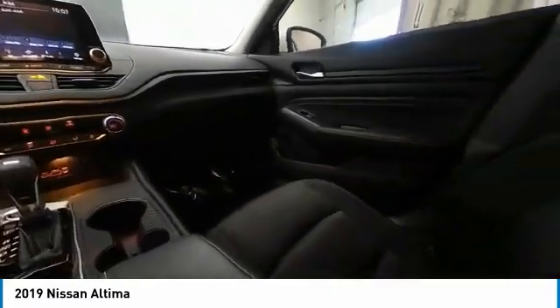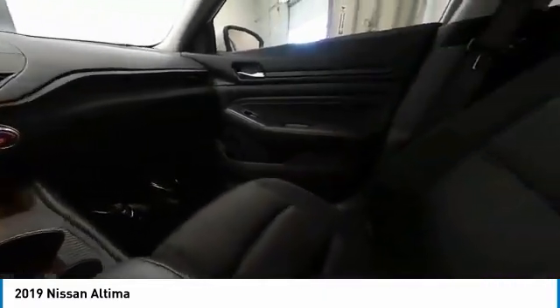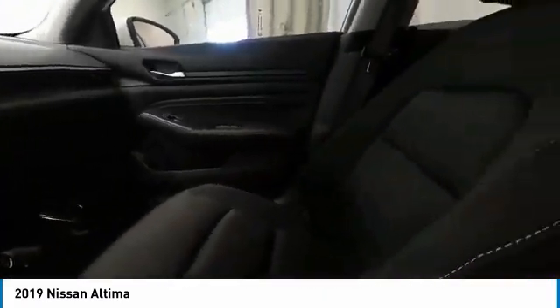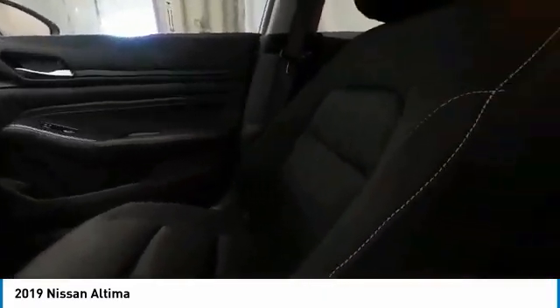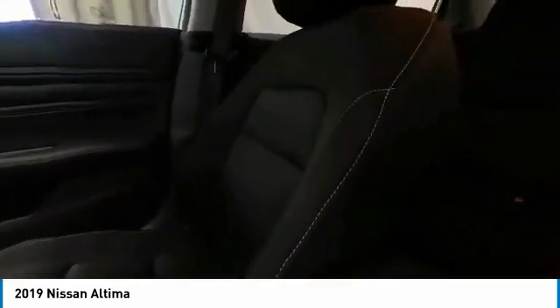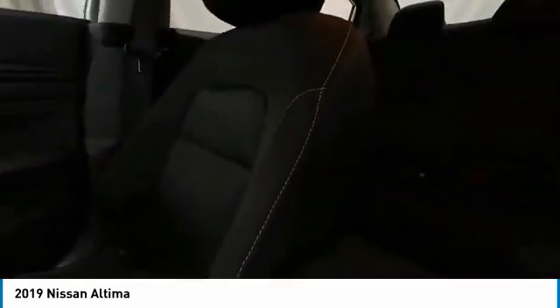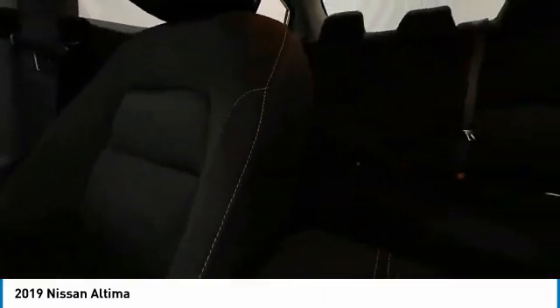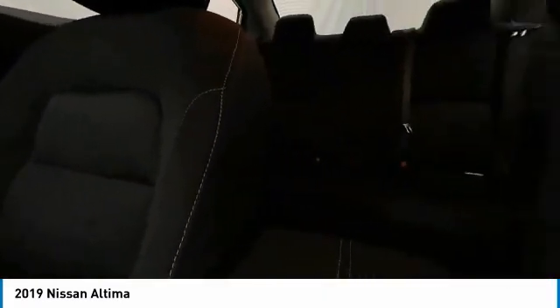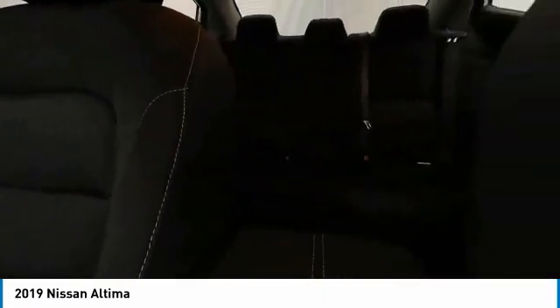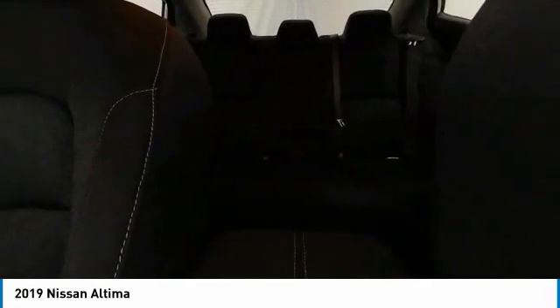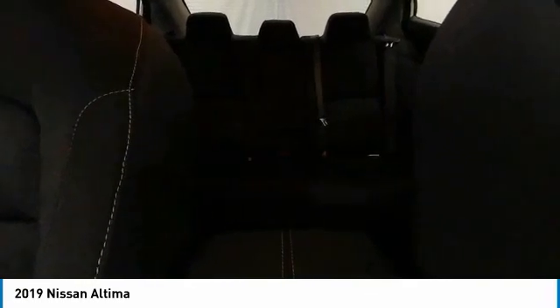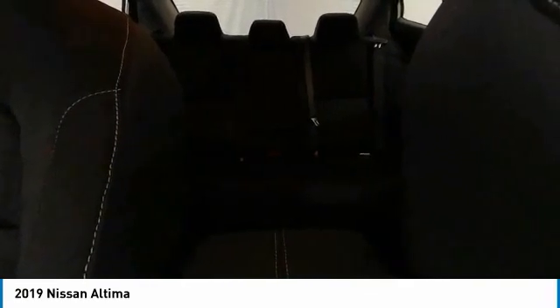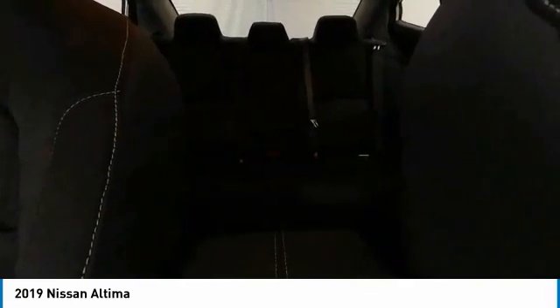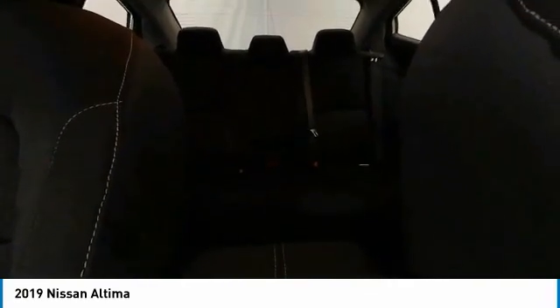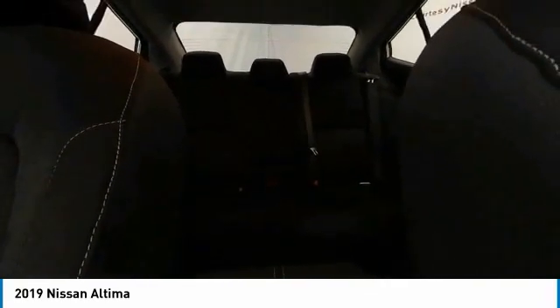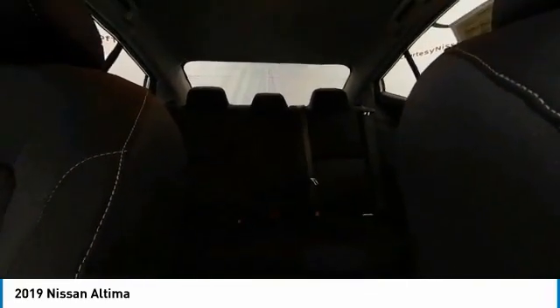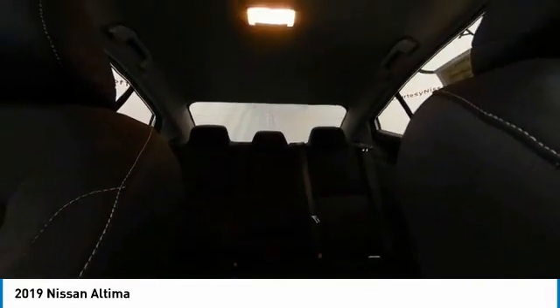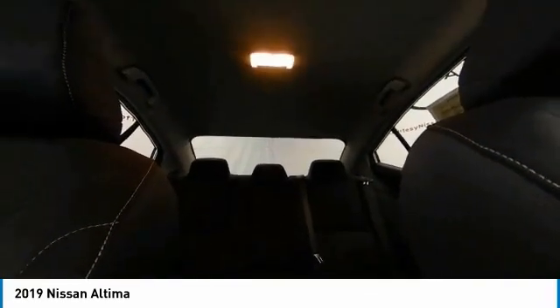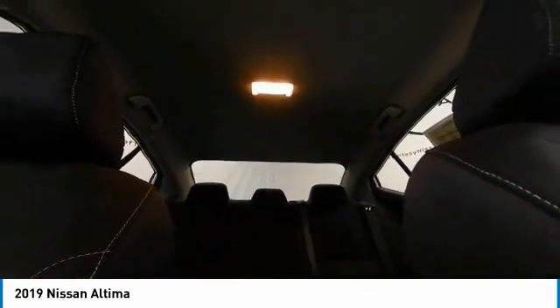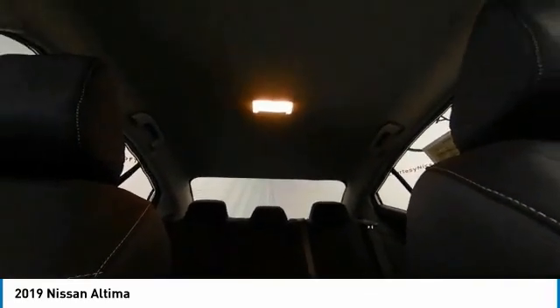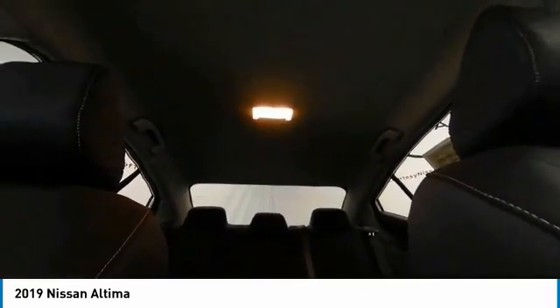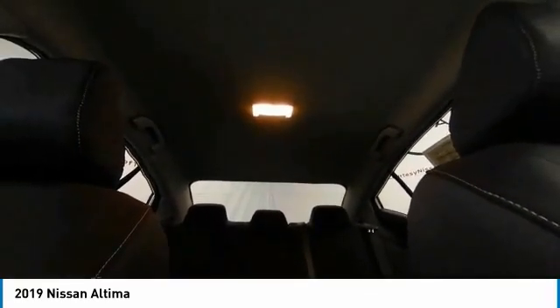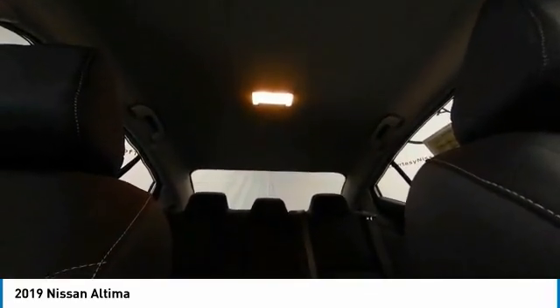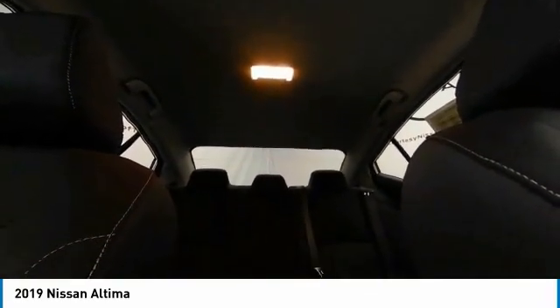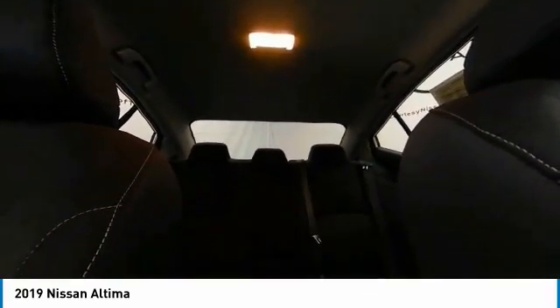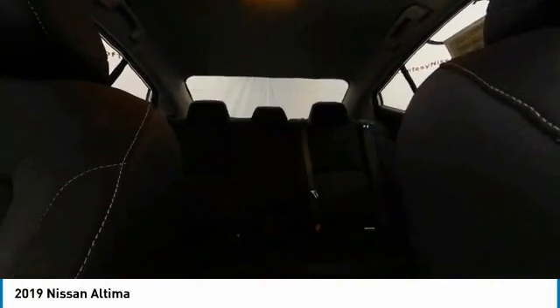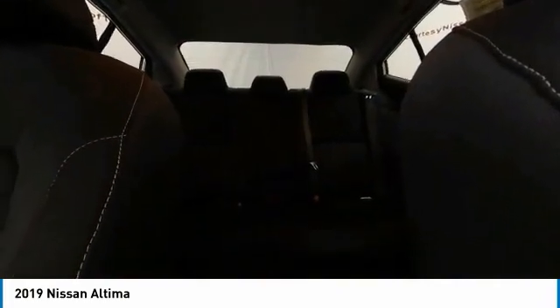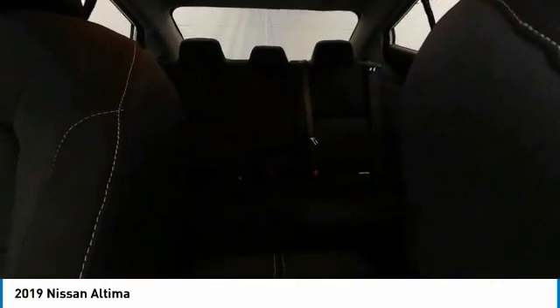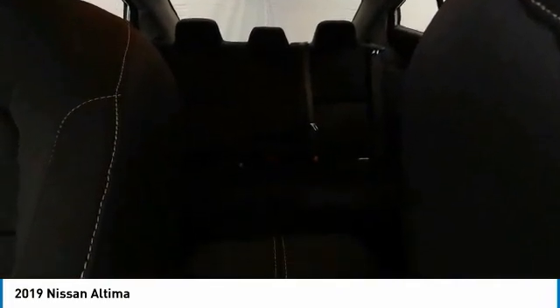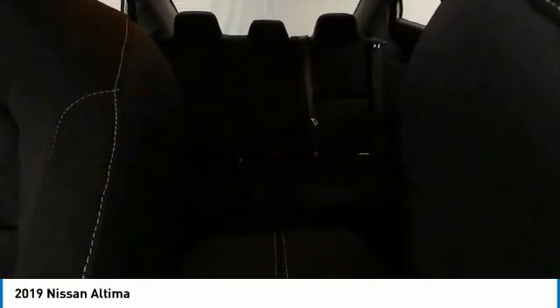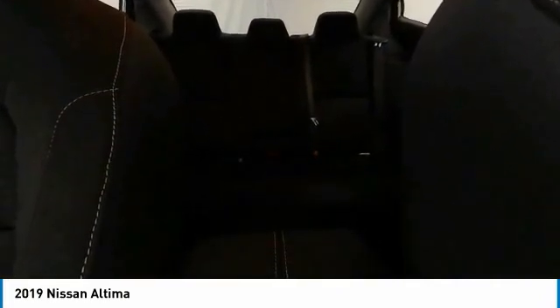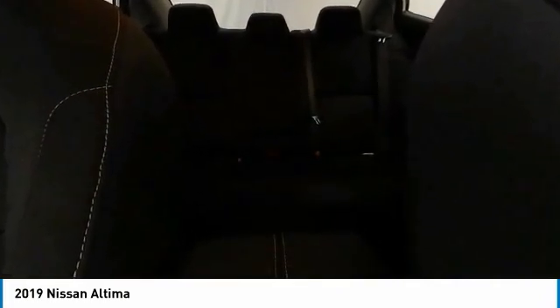This vehicle has less than 15,000 miles. Here are some of this vehicle's great options: back-up camera, keyless entry, remote engine start, anti-lock braking system,